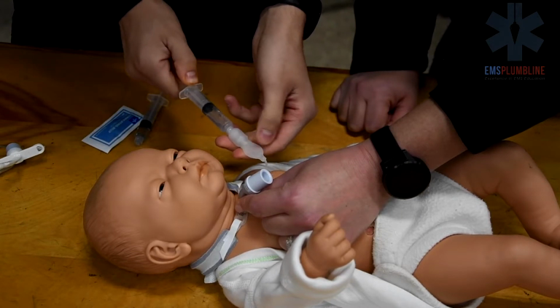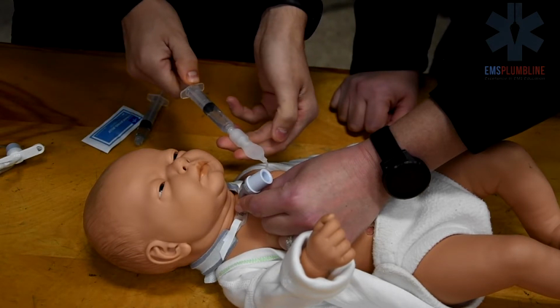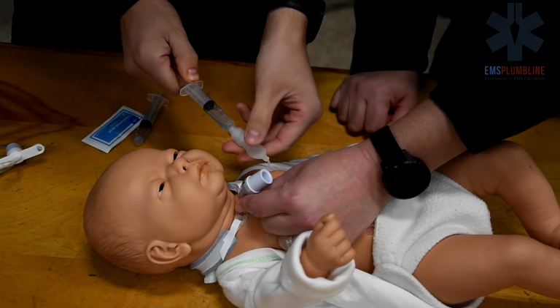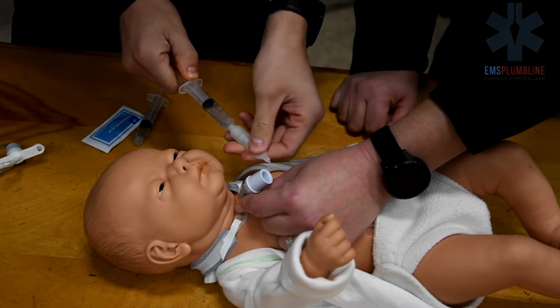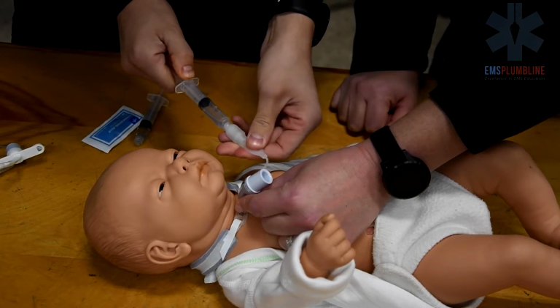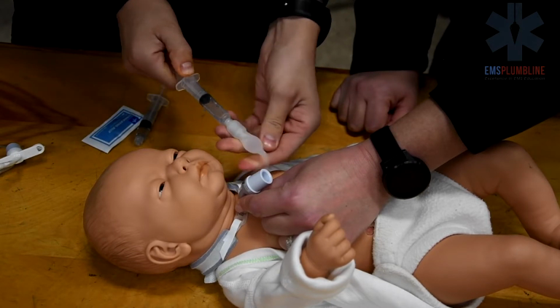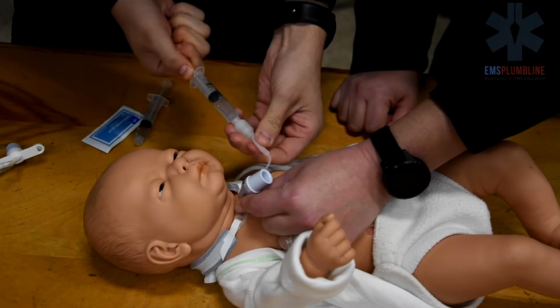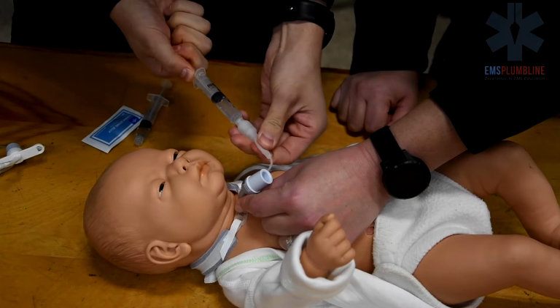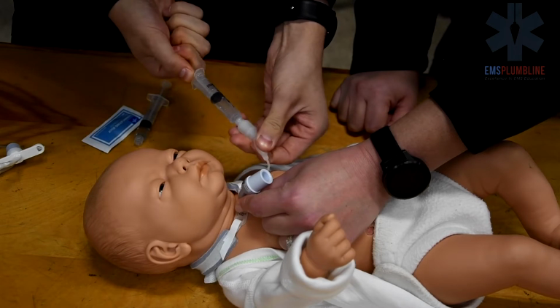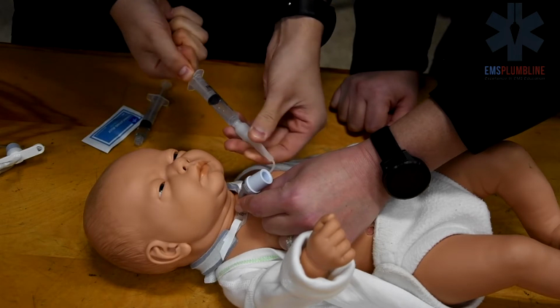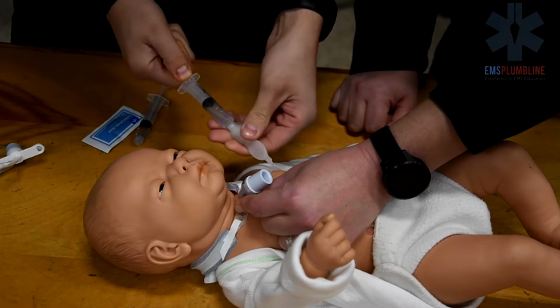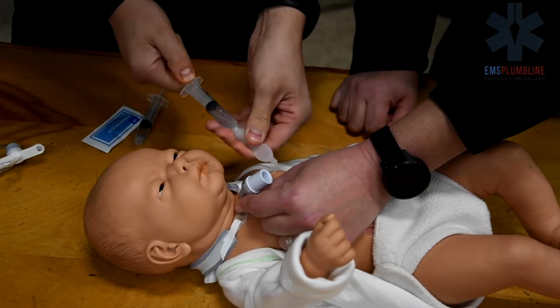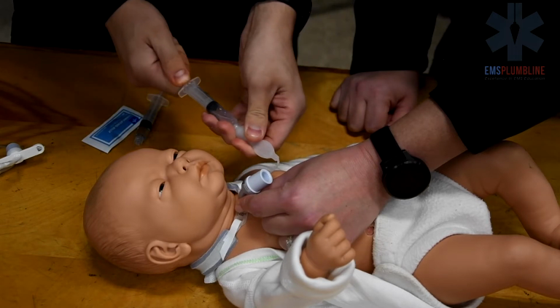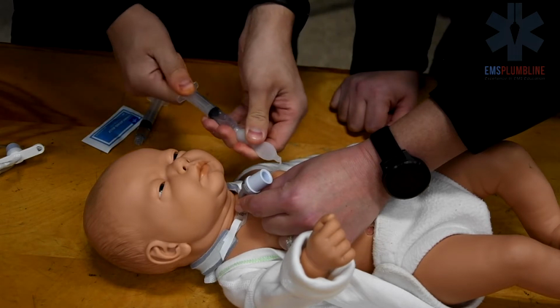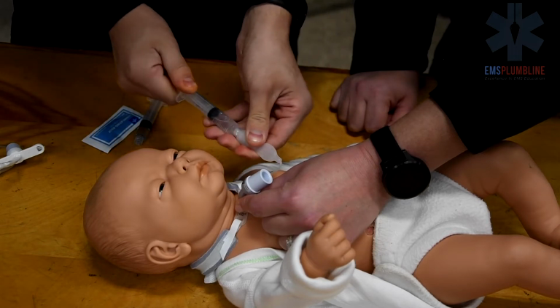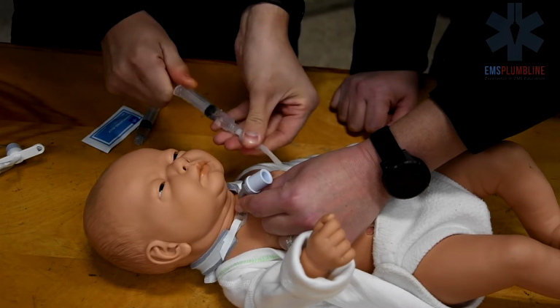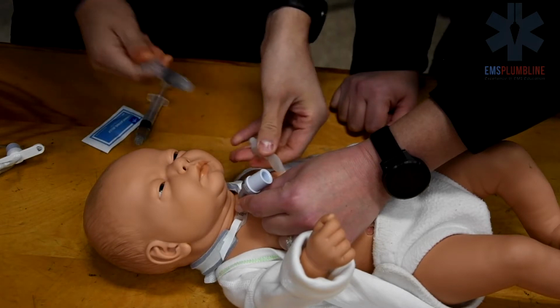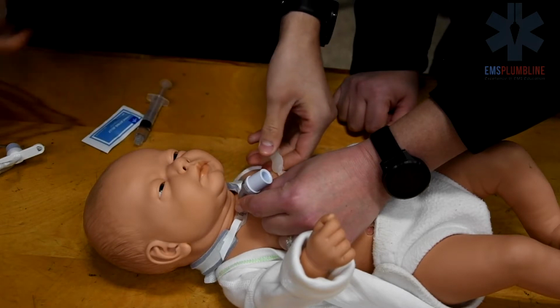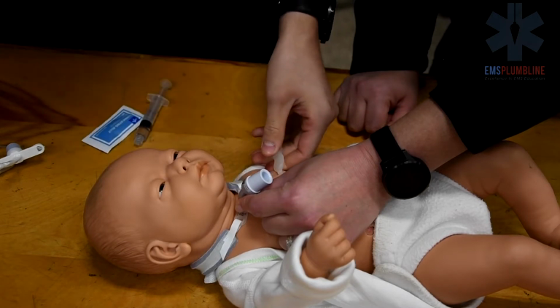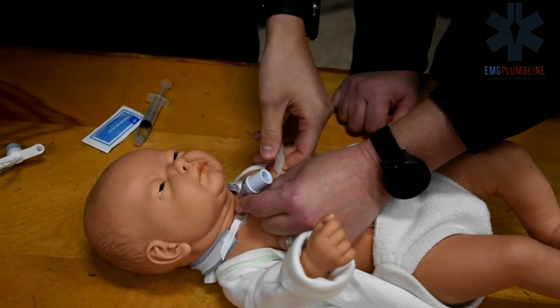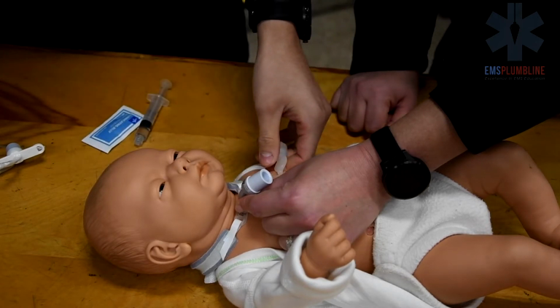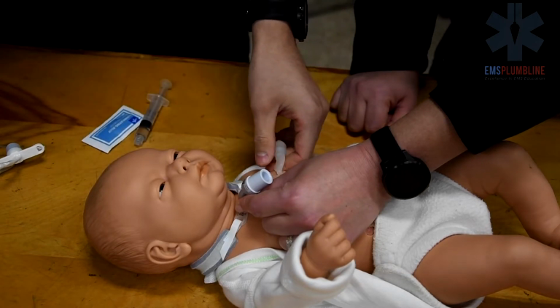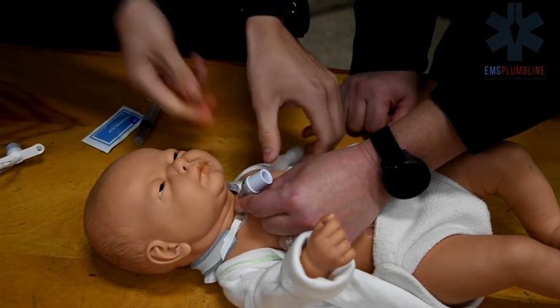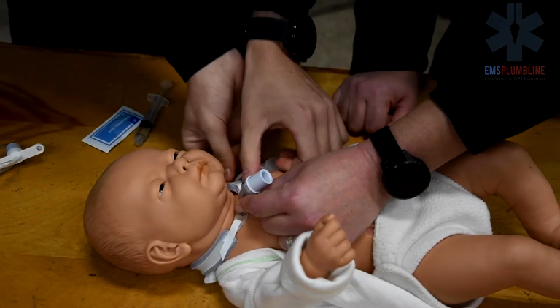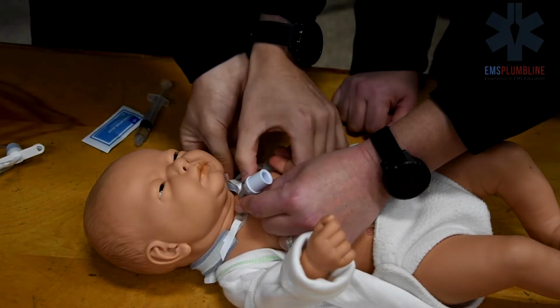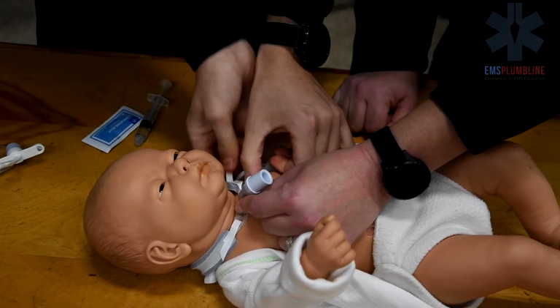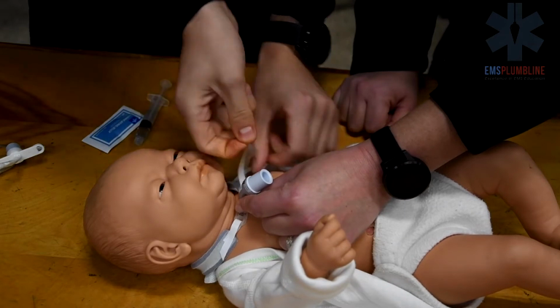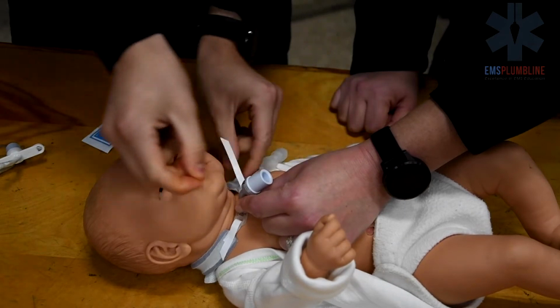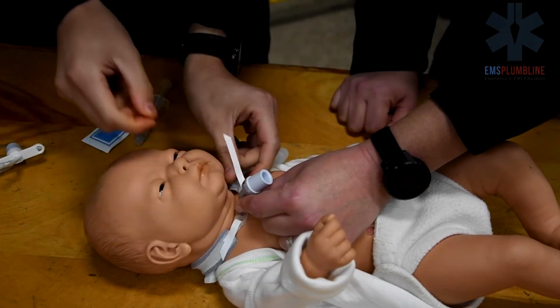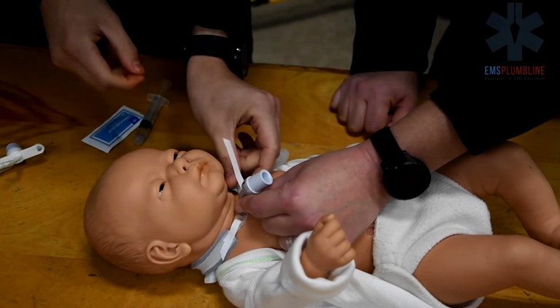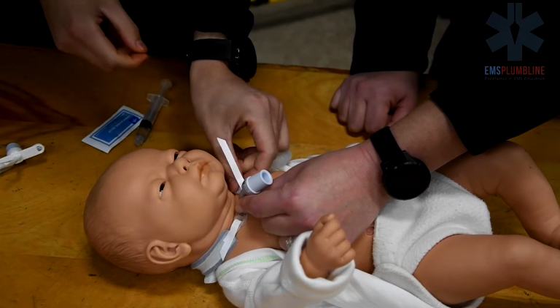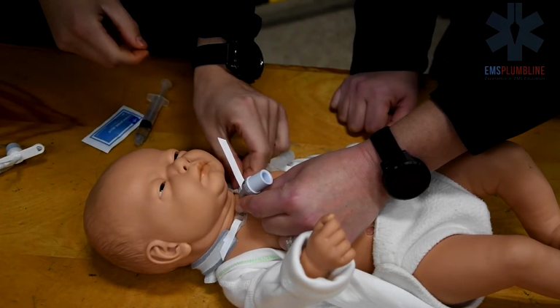Remove the volume of the trach cuff if applicable. Remove one side of the trach ties.